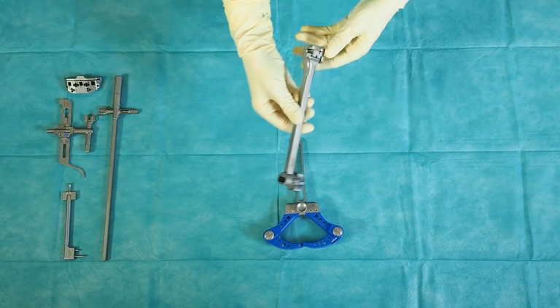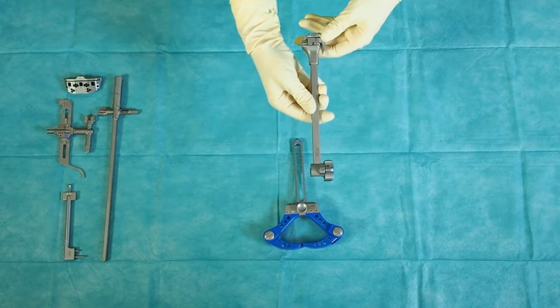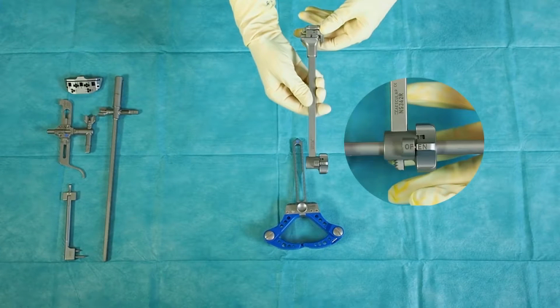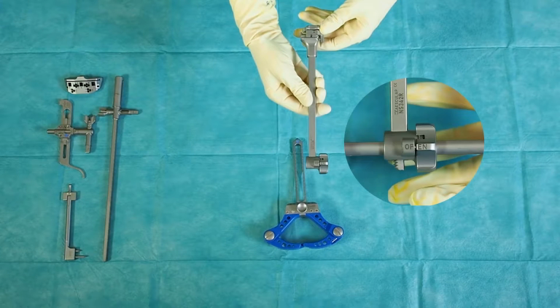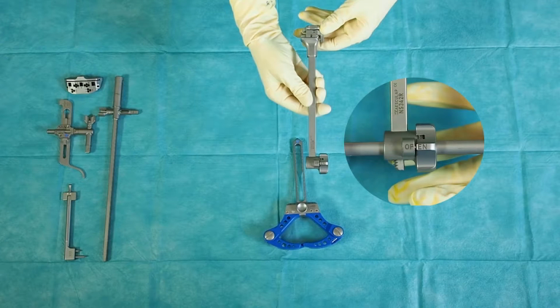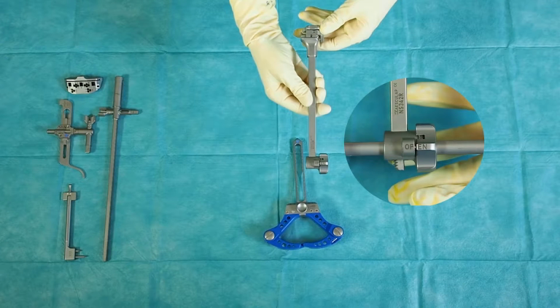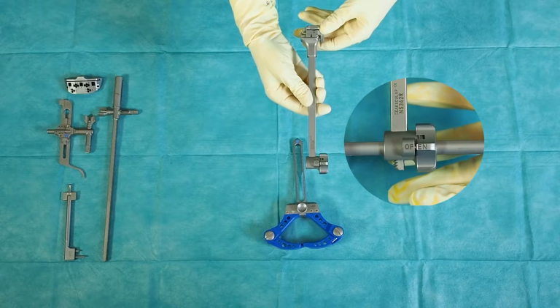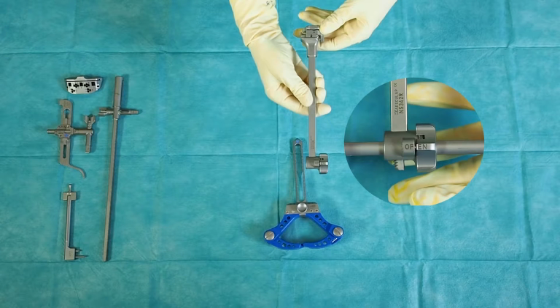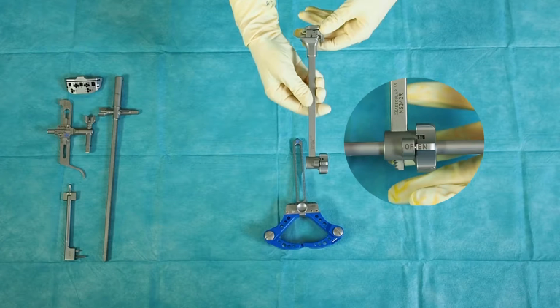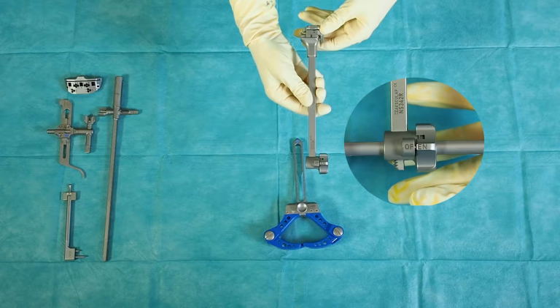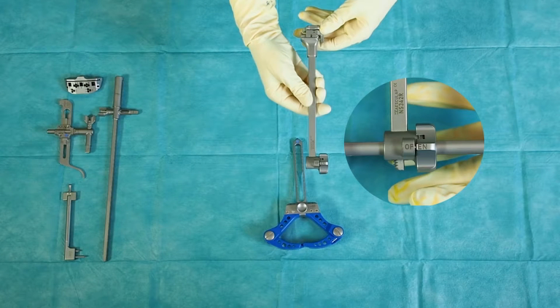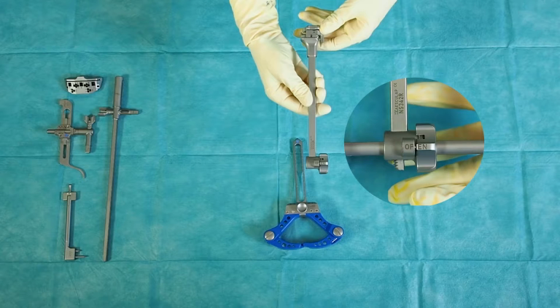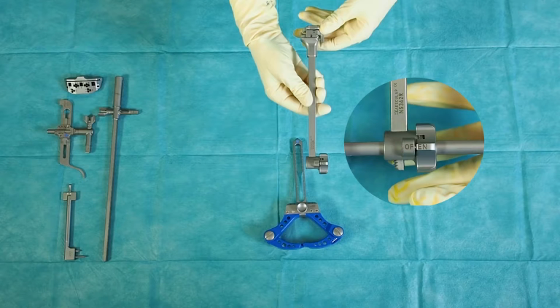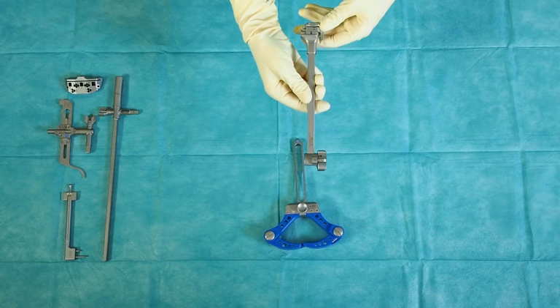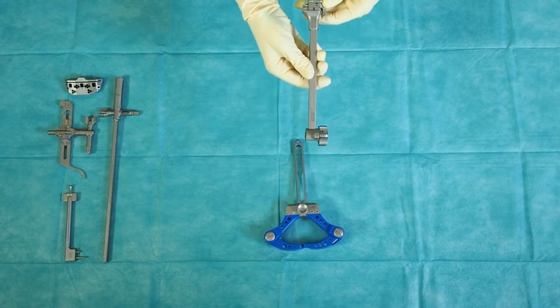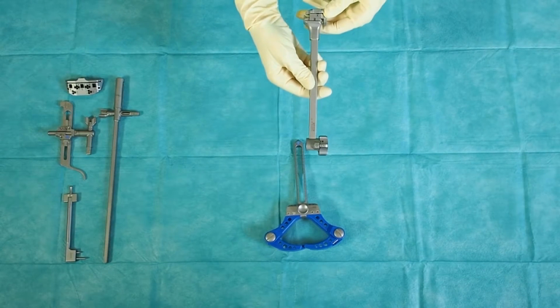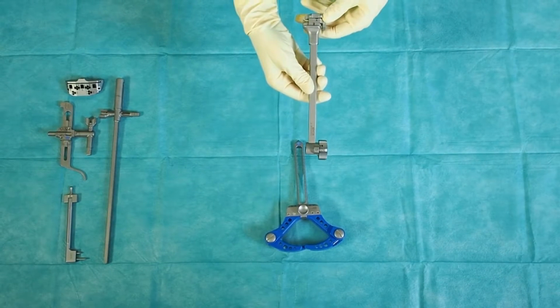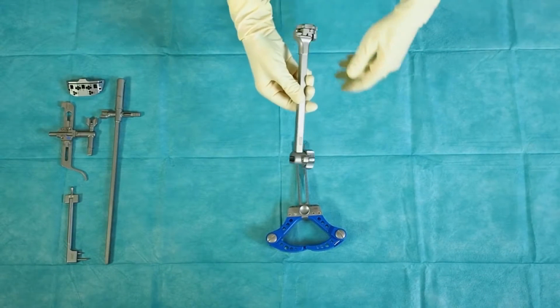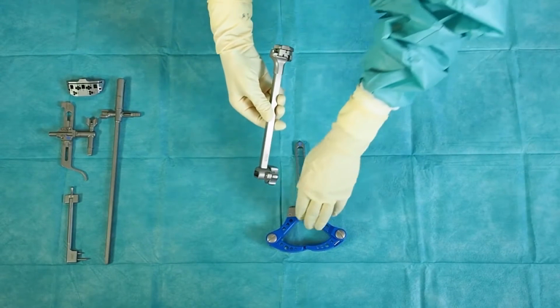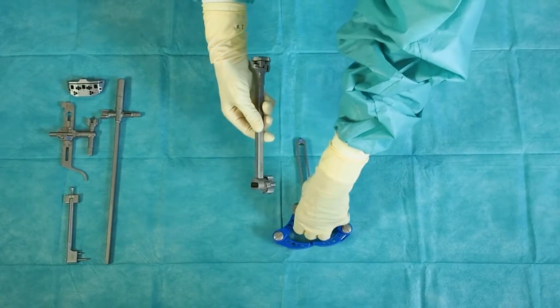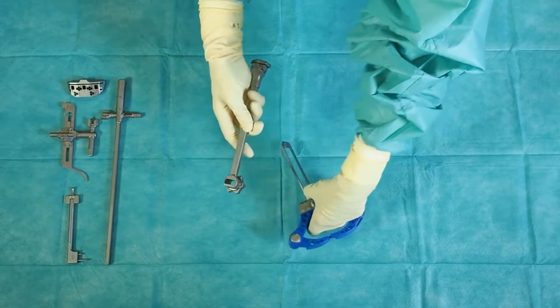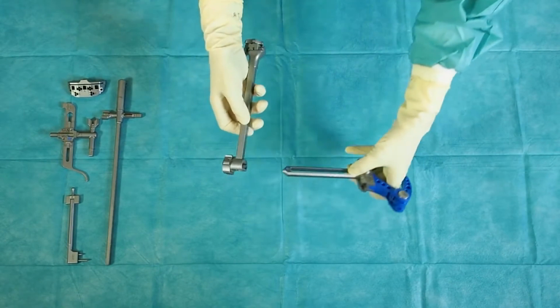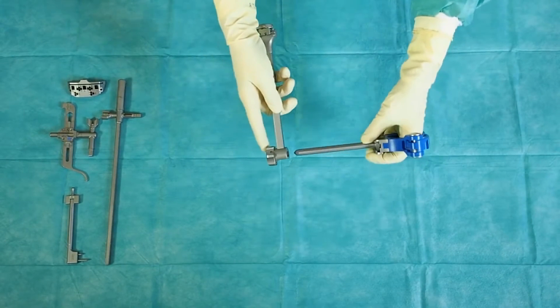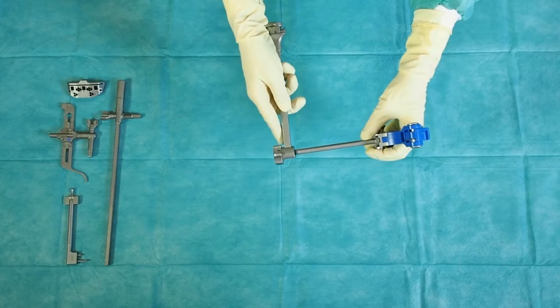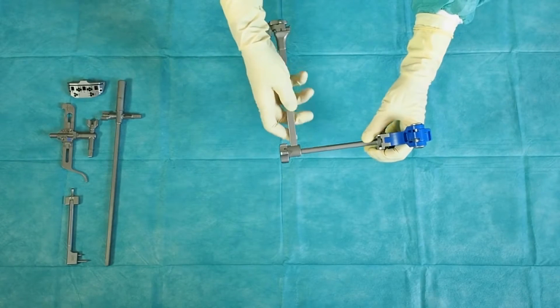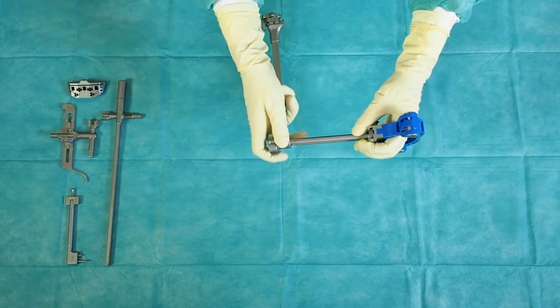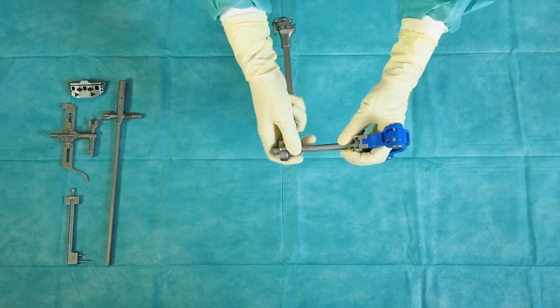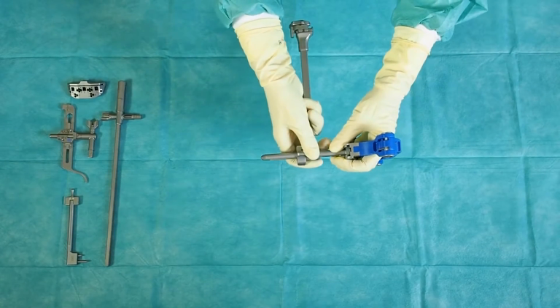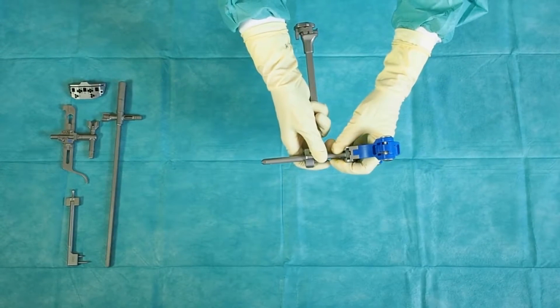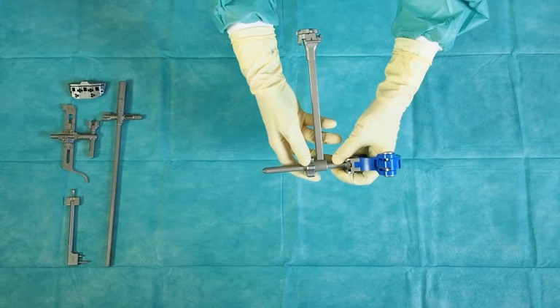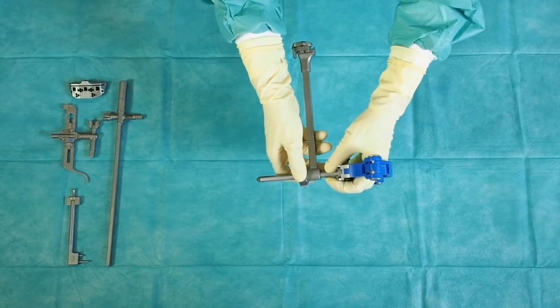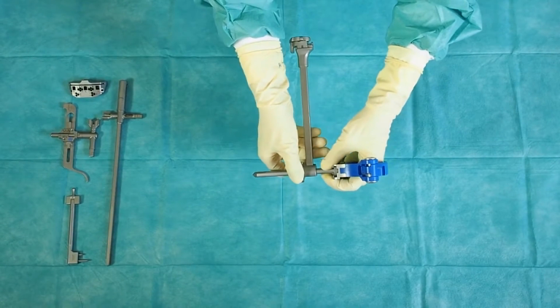Turn the wheel of the tibial alignment handle to the open position. Open will be displayed. Engage the handle onto the bimalleolar clamp and close the wheel.